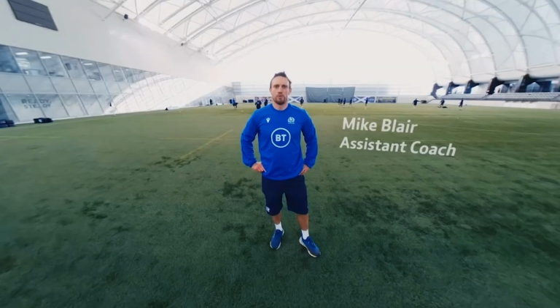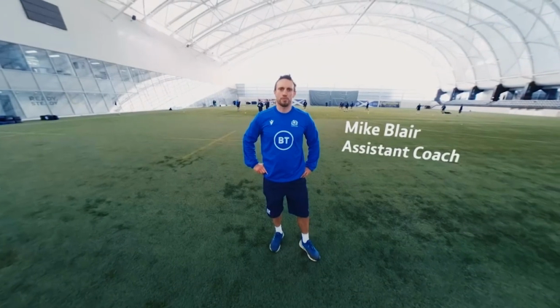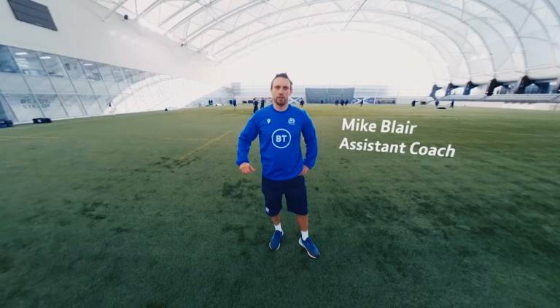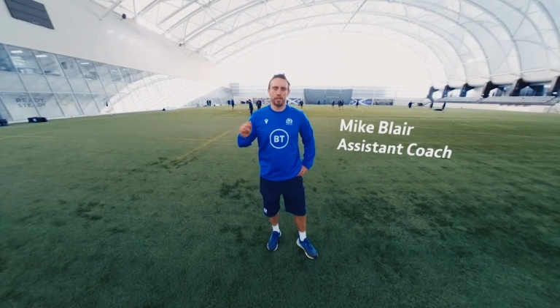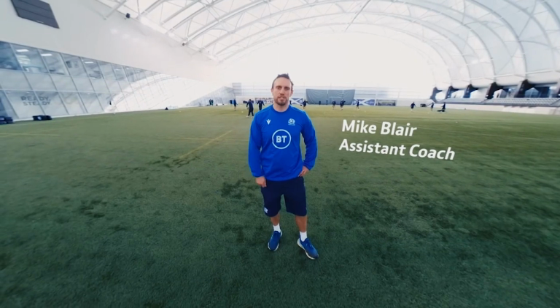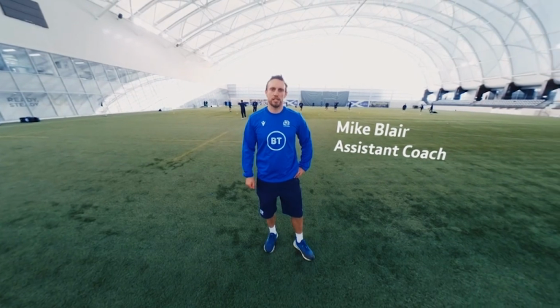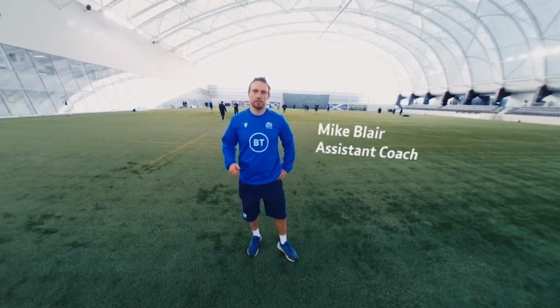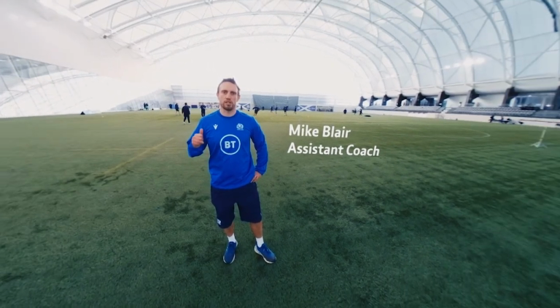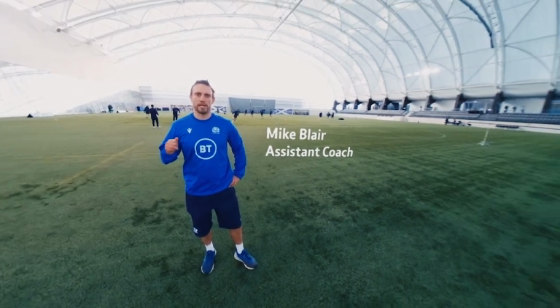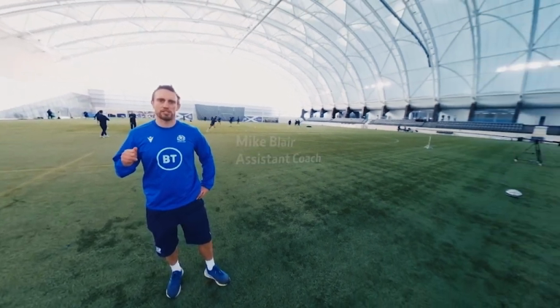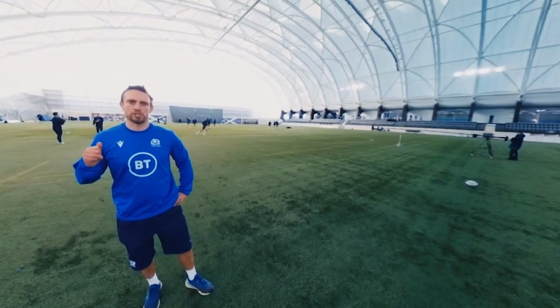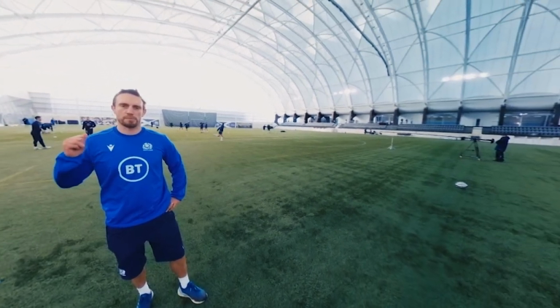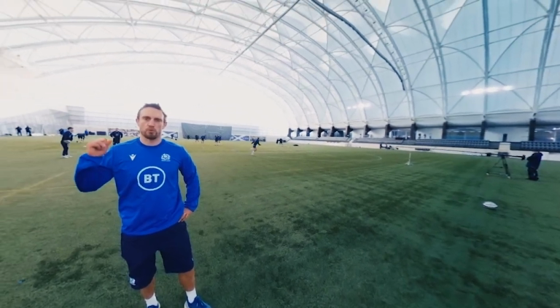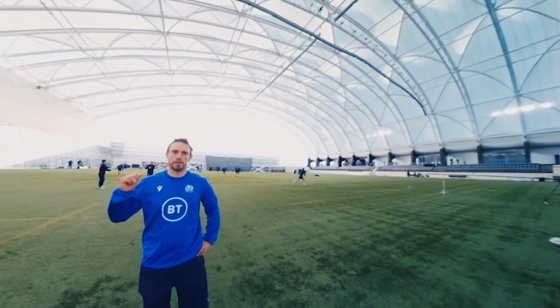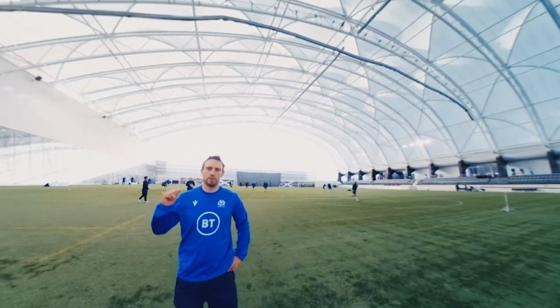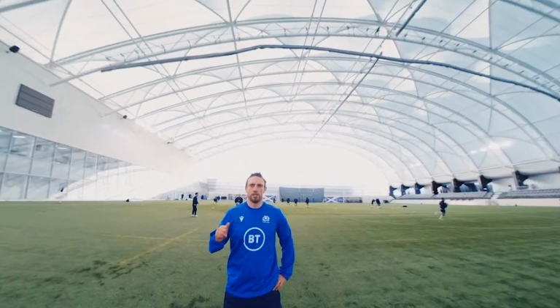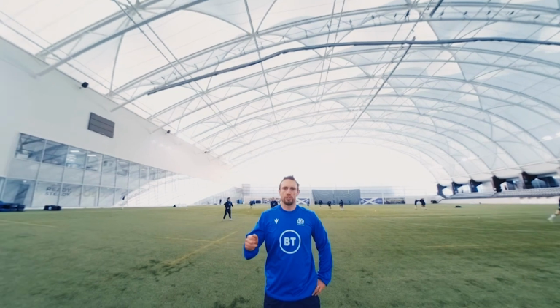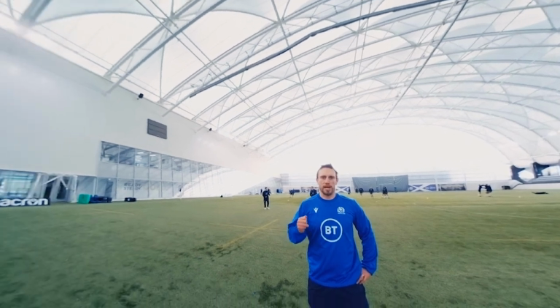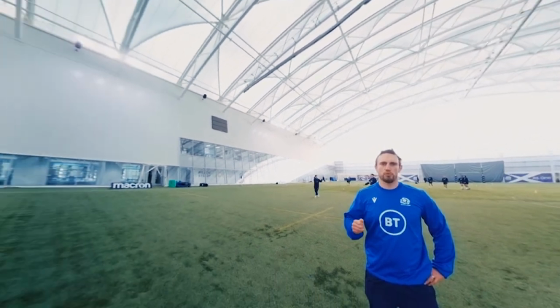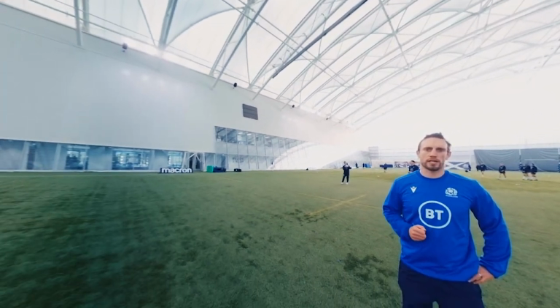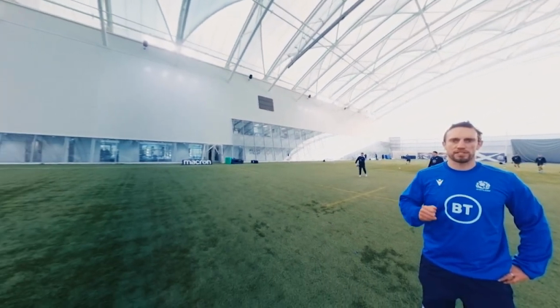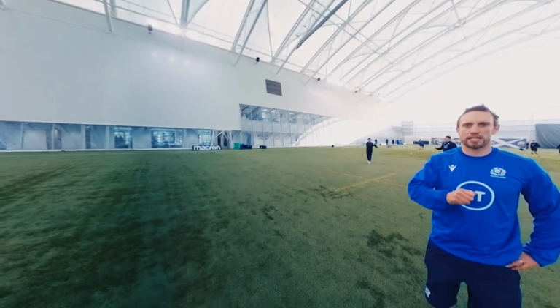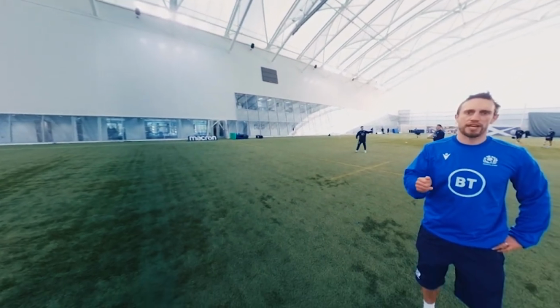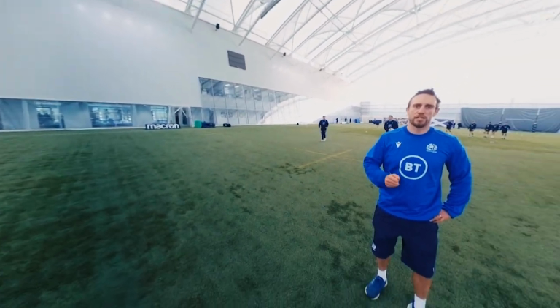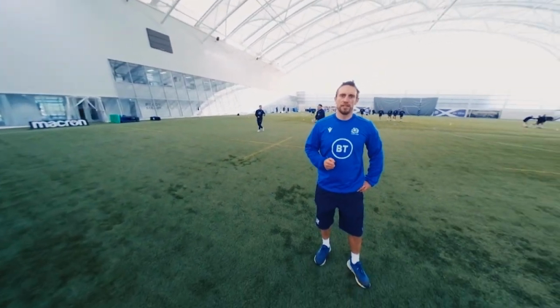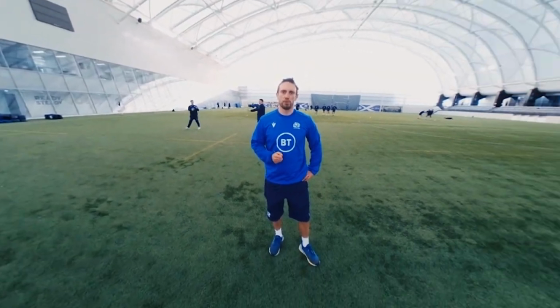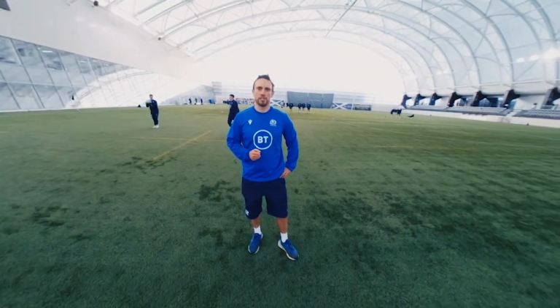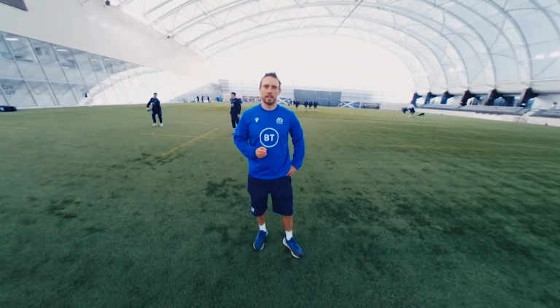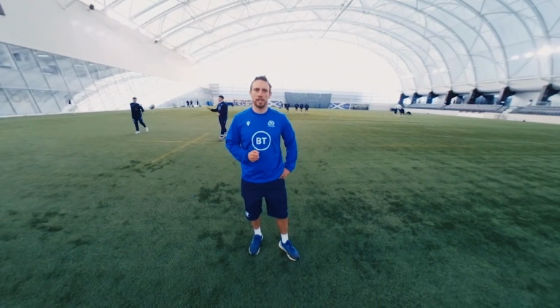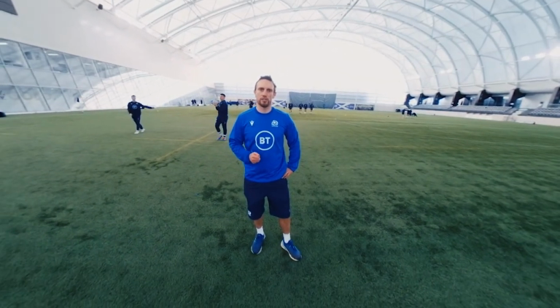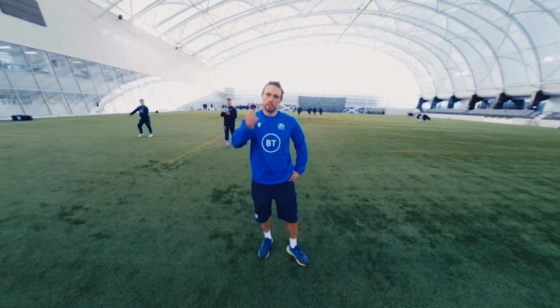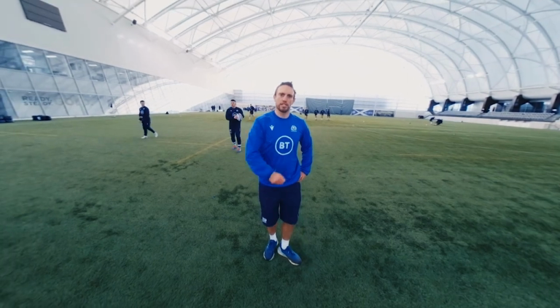Welcome to the Aurum training facility. You're here with the Scotland Back session. We're just doing a bit of a warm up at the moment. We'll do some handling work, a bit of attack and defence, and then some broken field attack at the end. In you come.